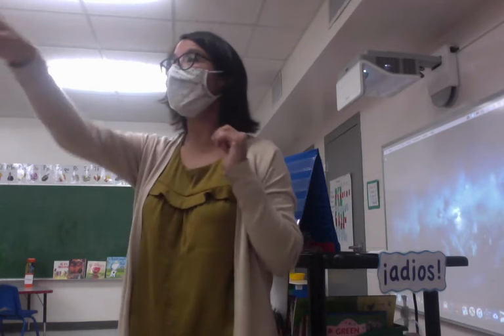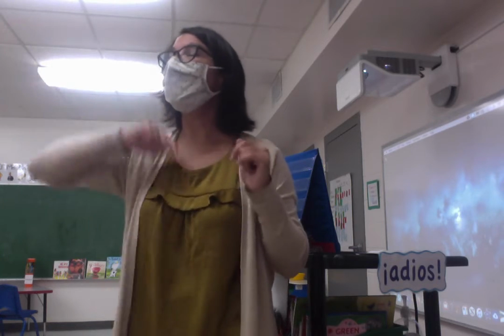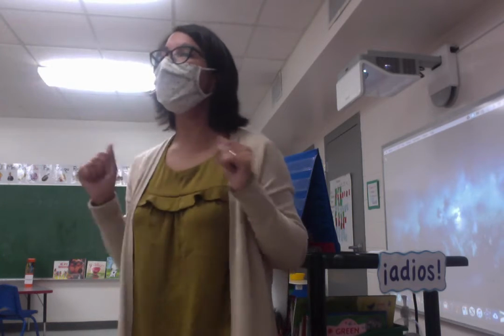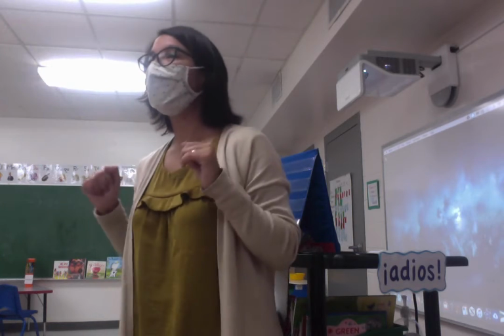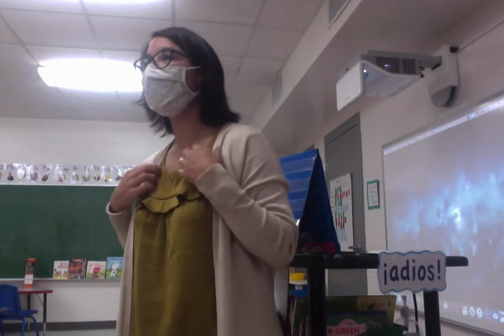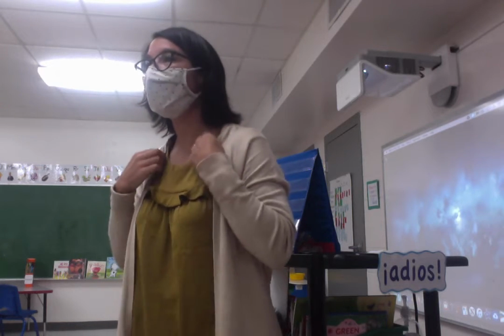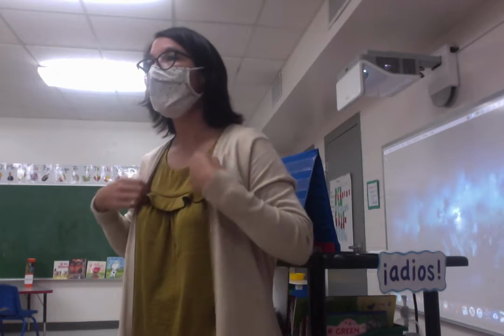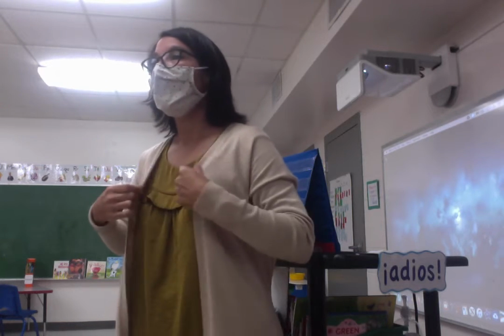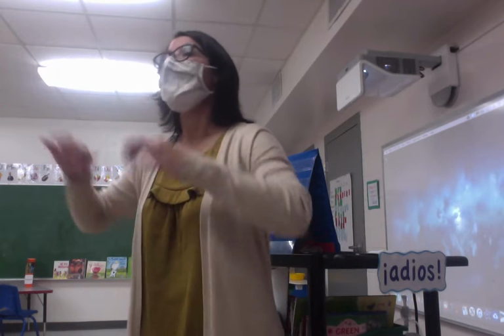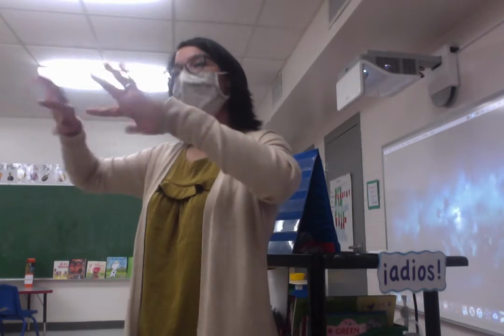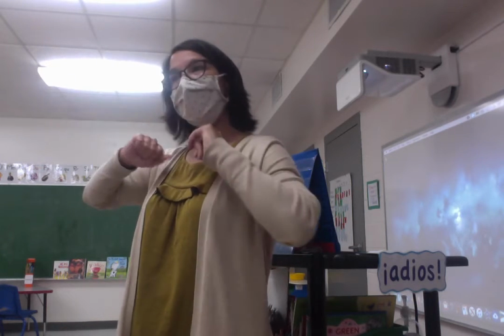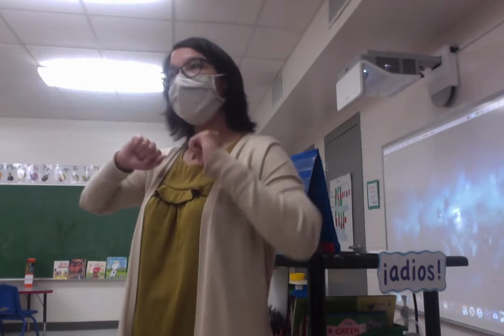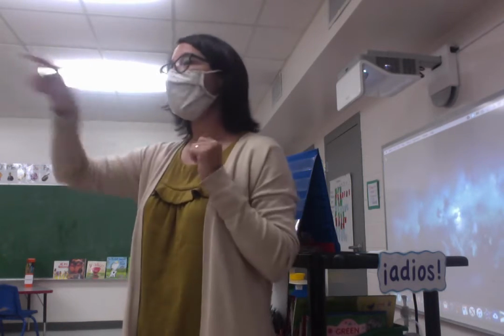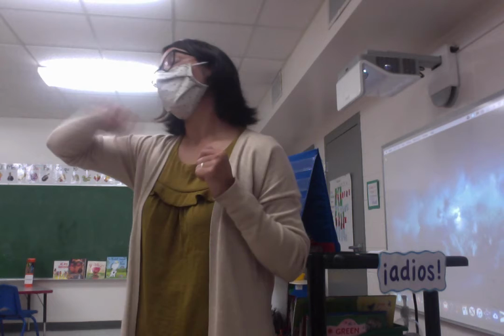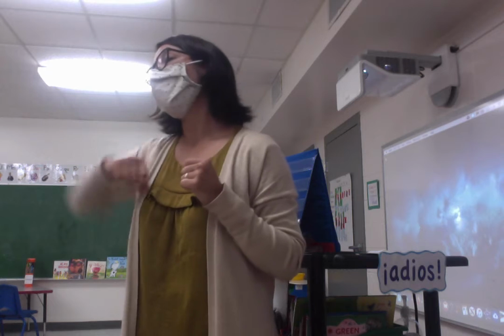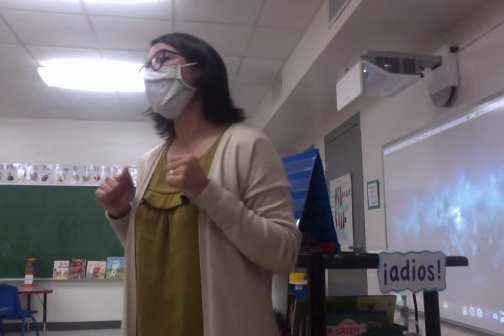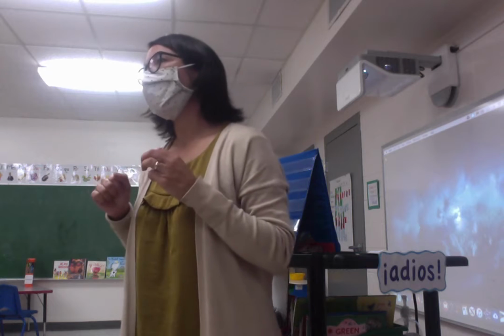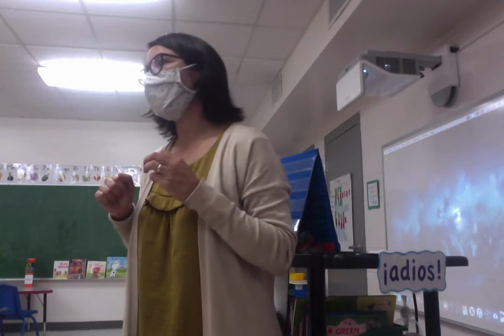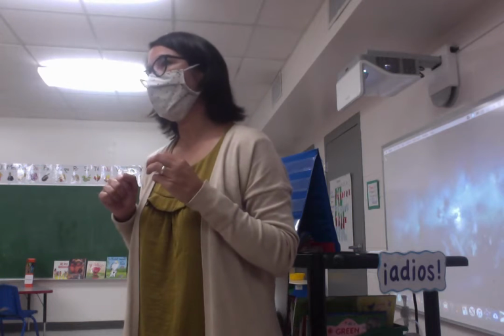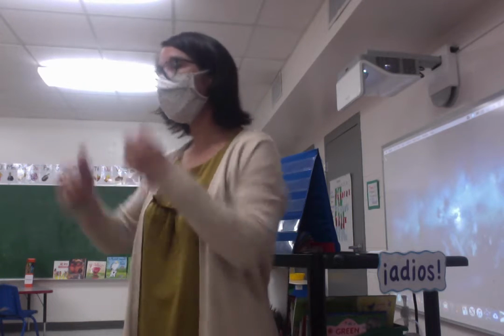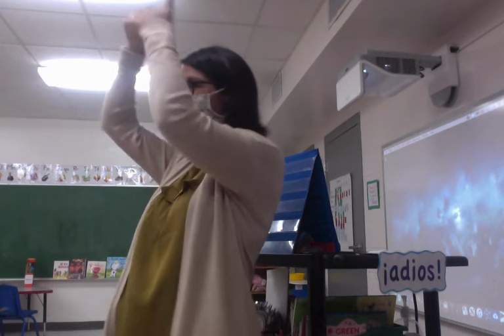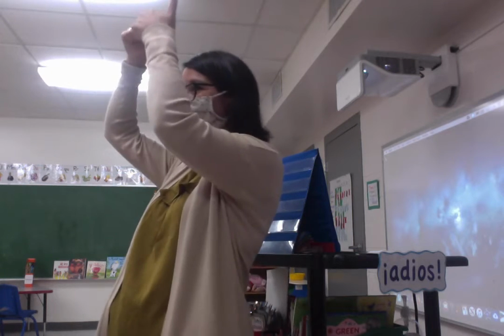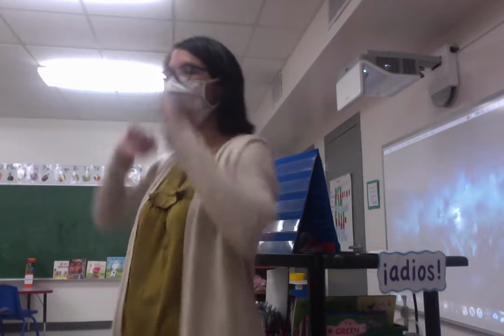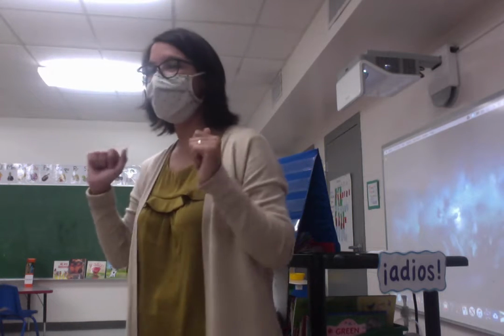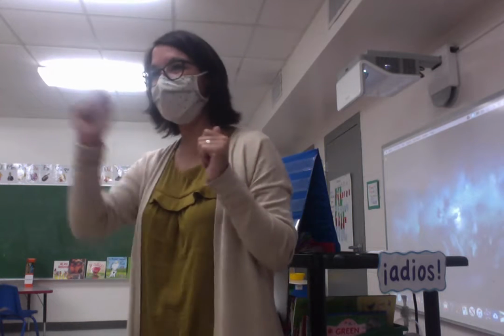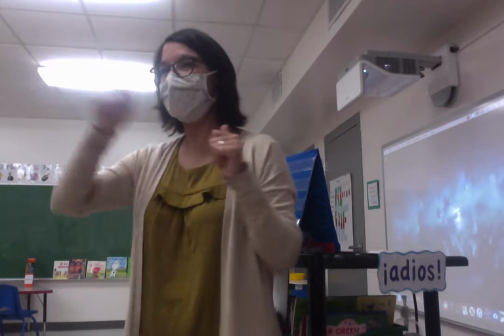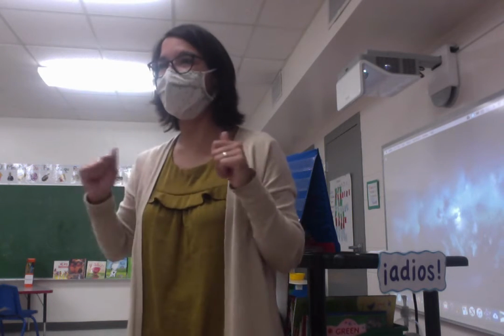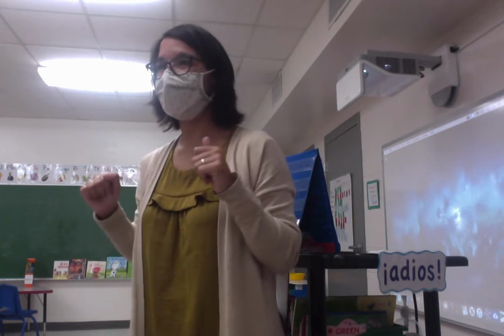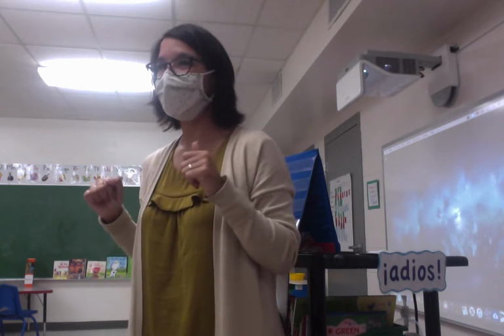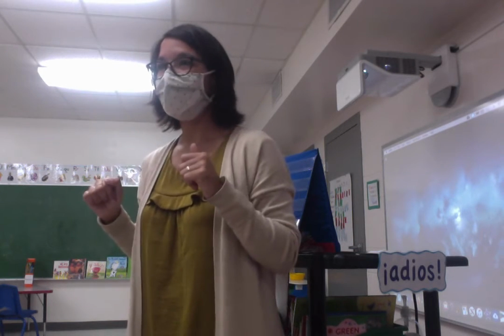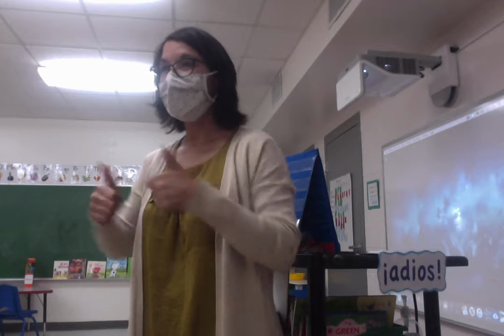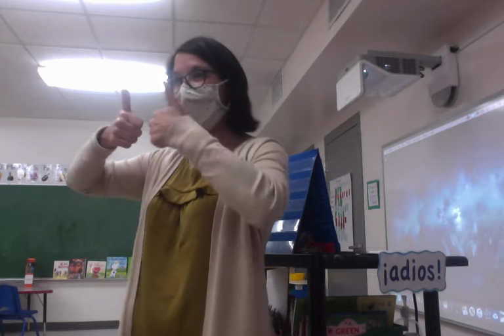So Leo, como estas? Mas o menos. How about Sam? Como estas? Bien. How about Adeline? Como estas? Bien.